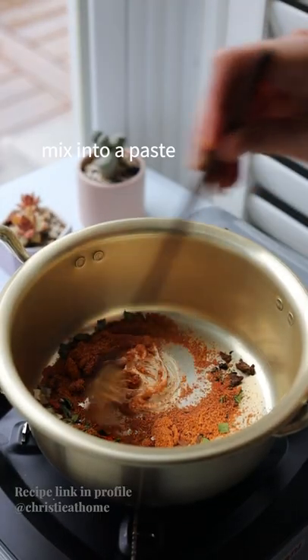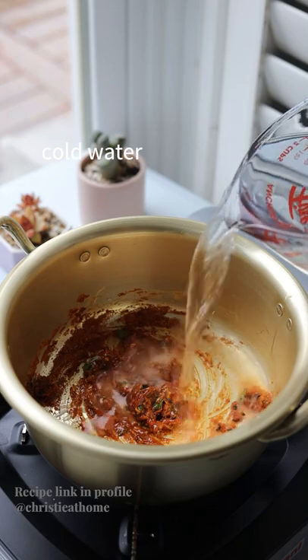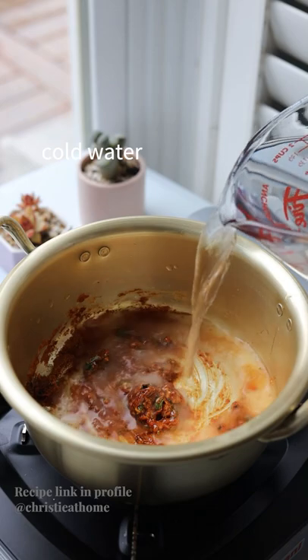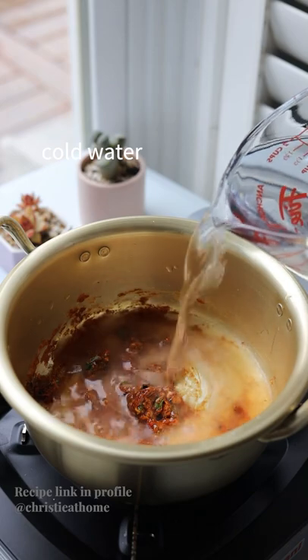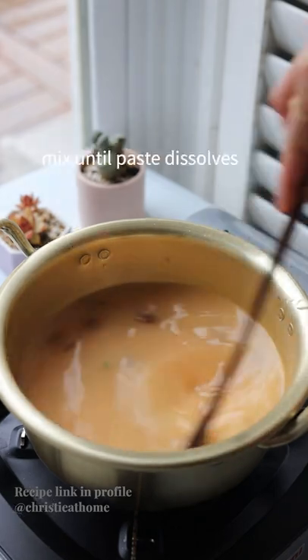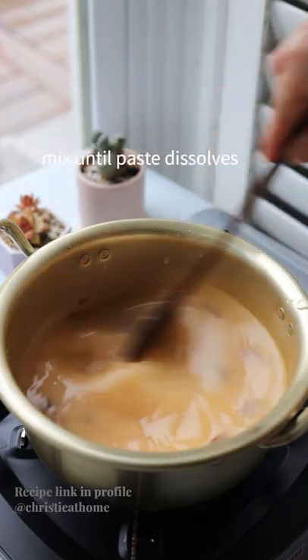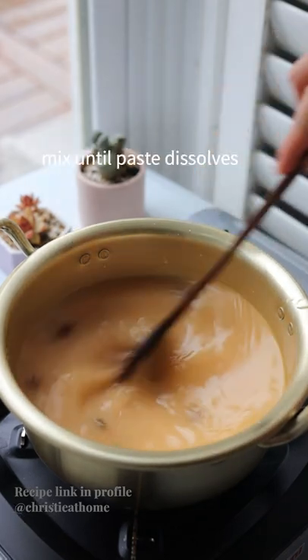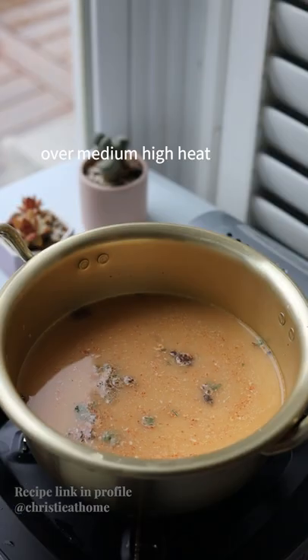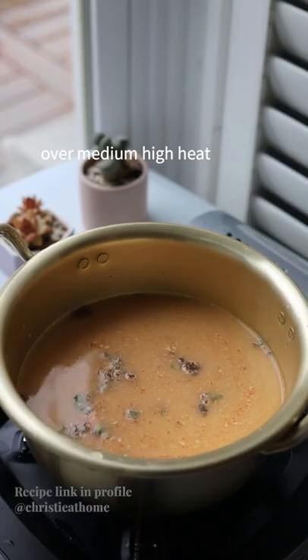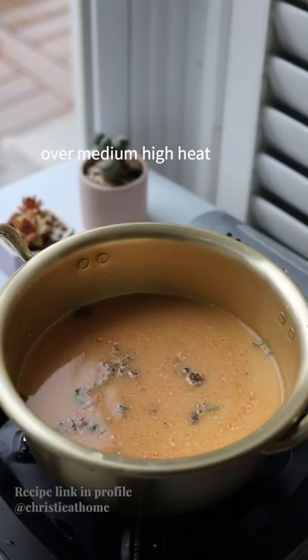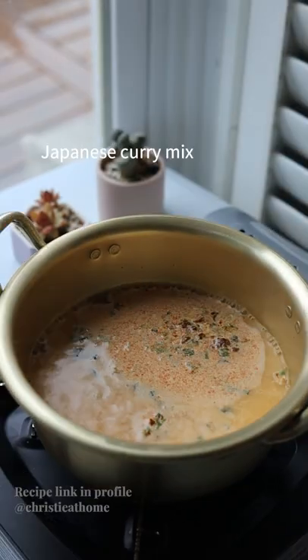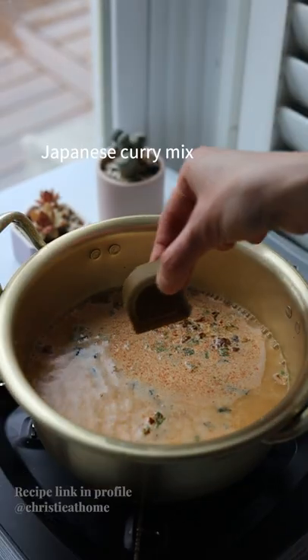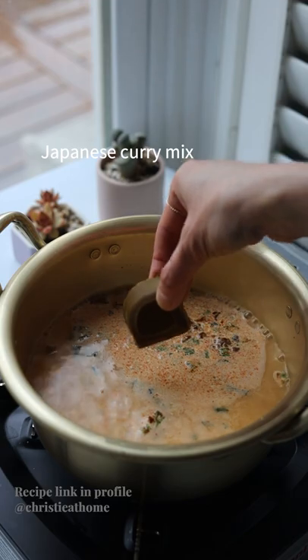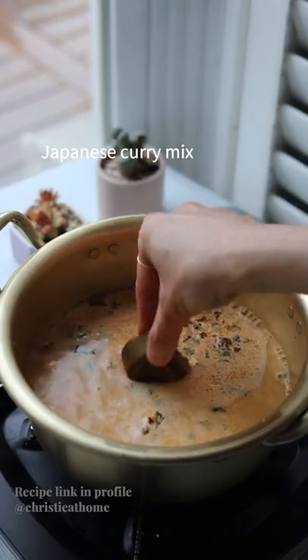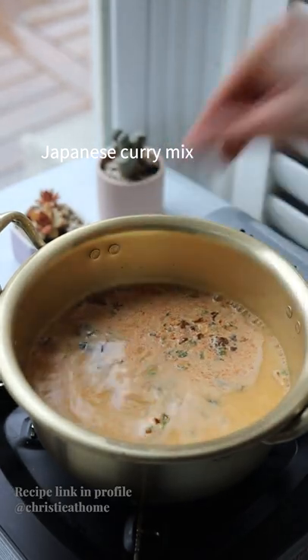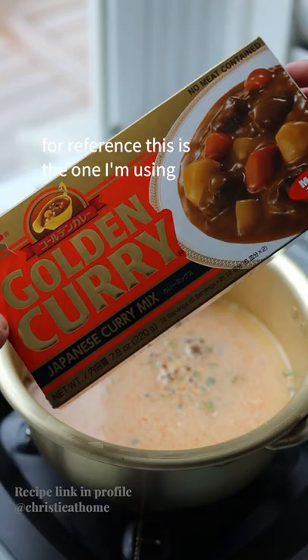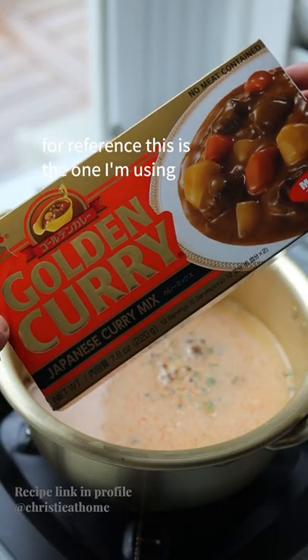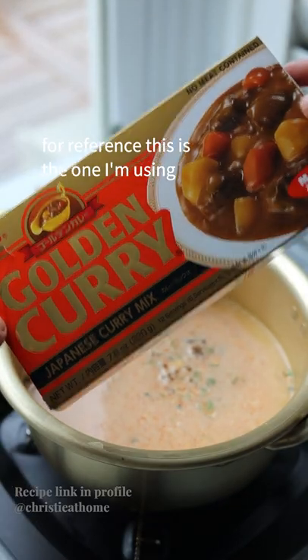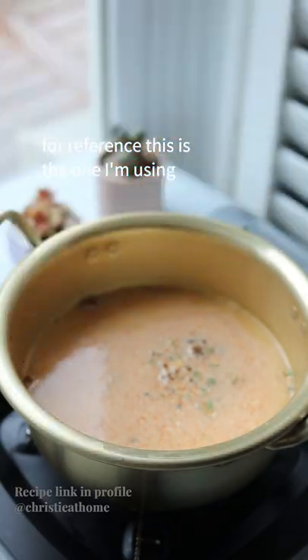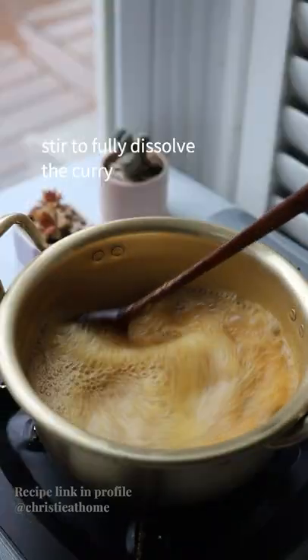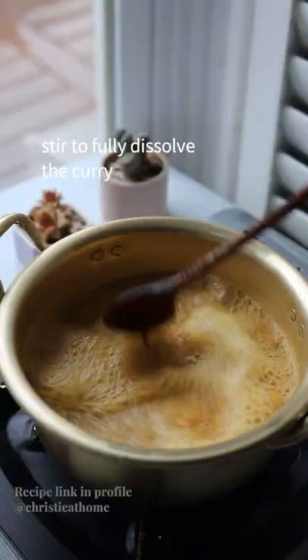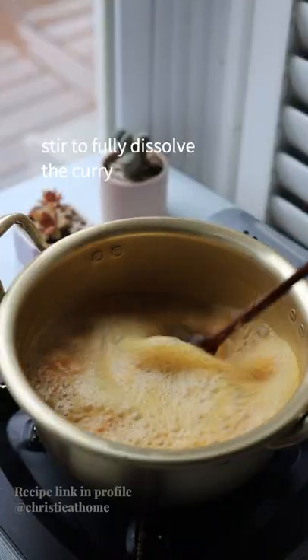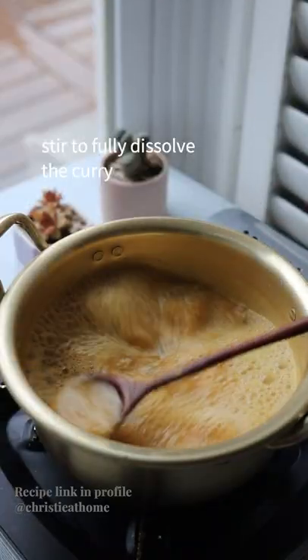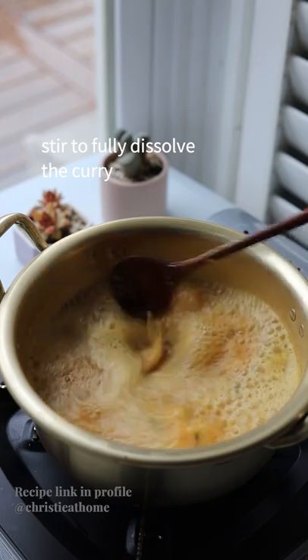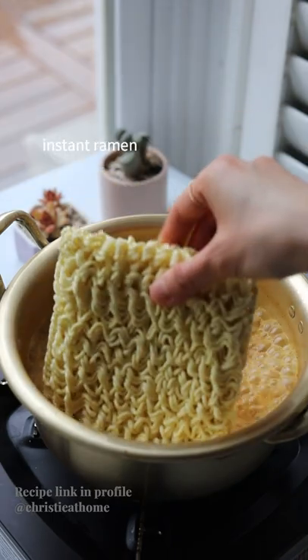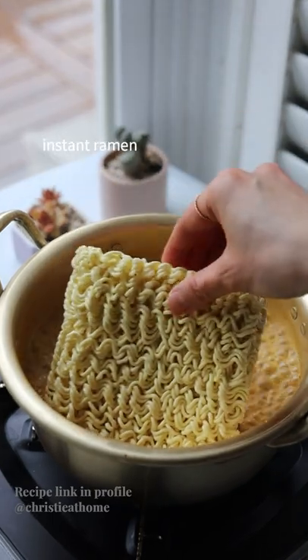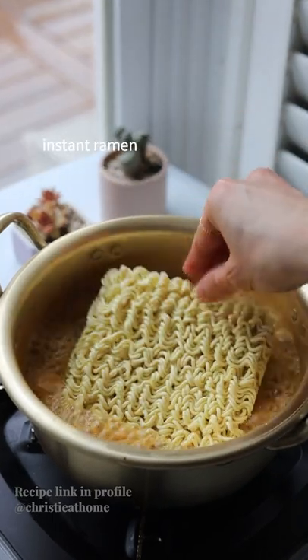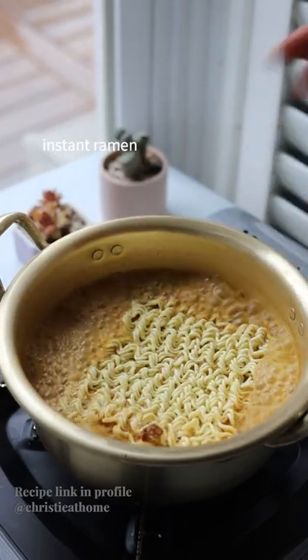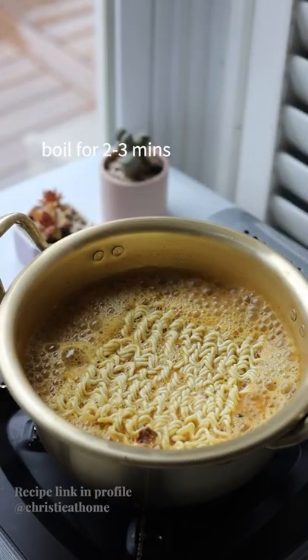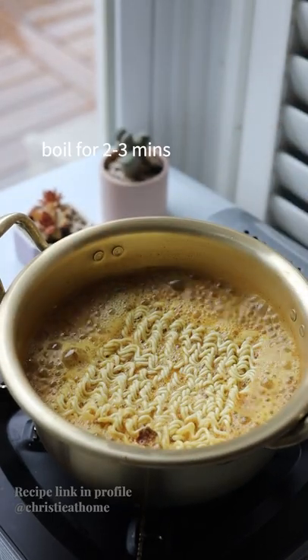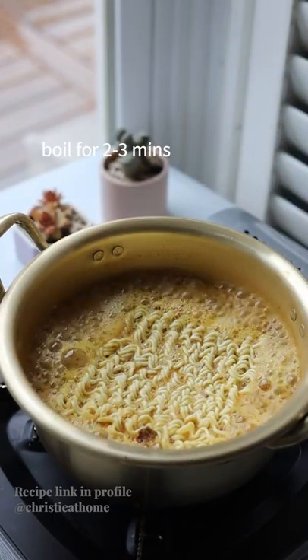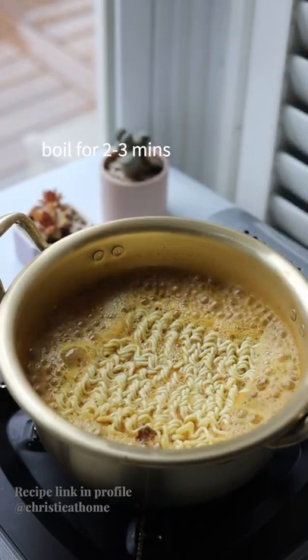Add cold water and mix until the paste dissolves. Over medium-high heat, add Japanese curry mix — this is the one I'm using. Stir to fully dissolve the curry, then add your instant ramen and cook for two to three minutes.